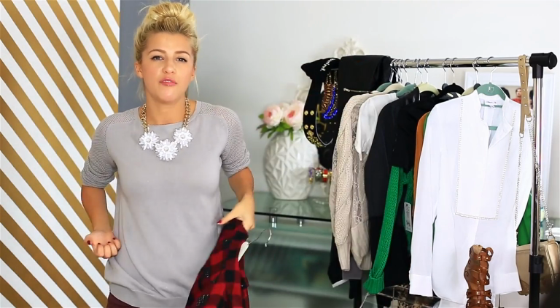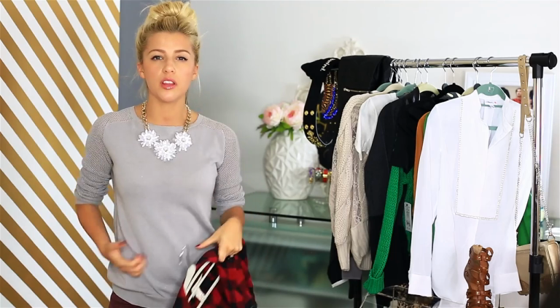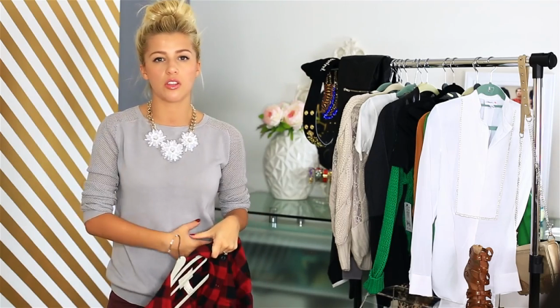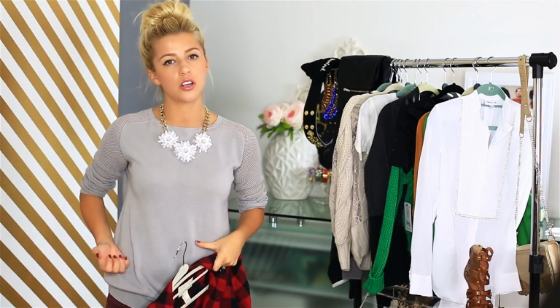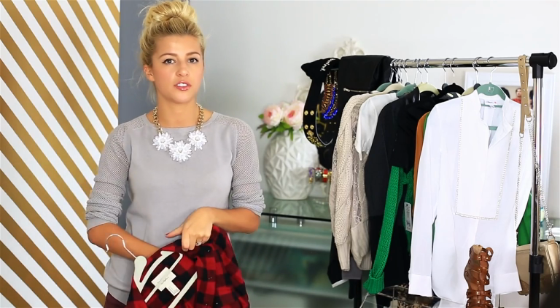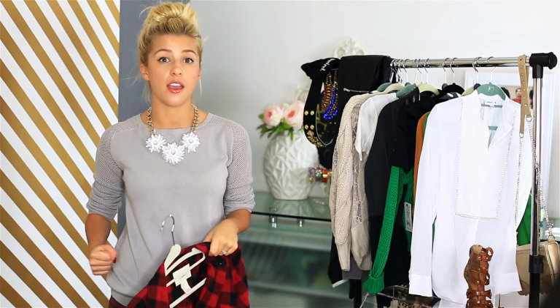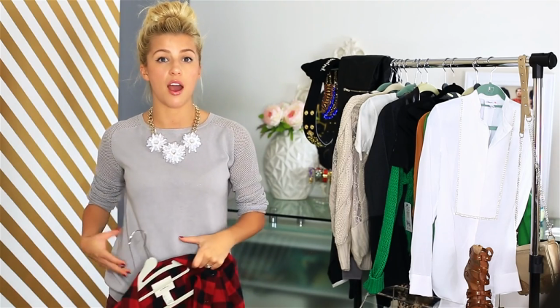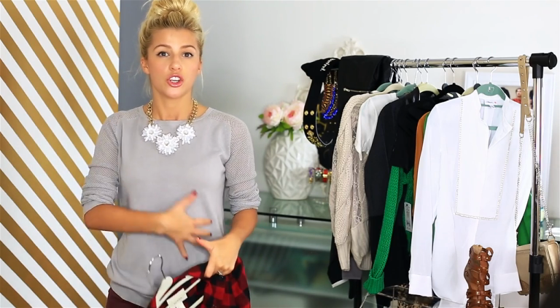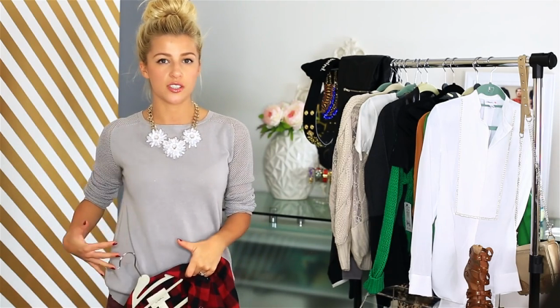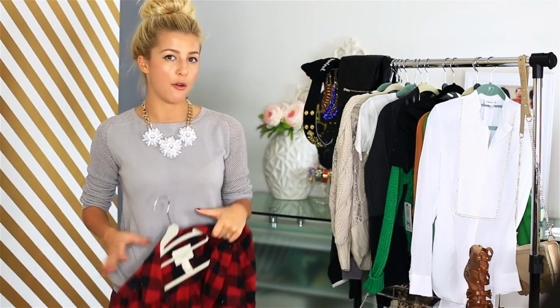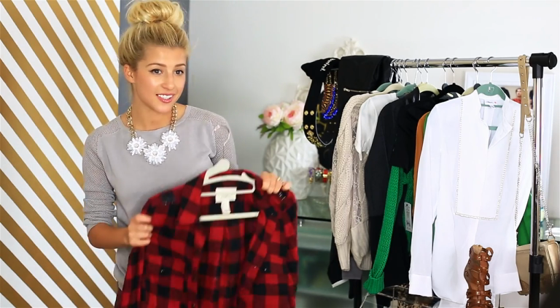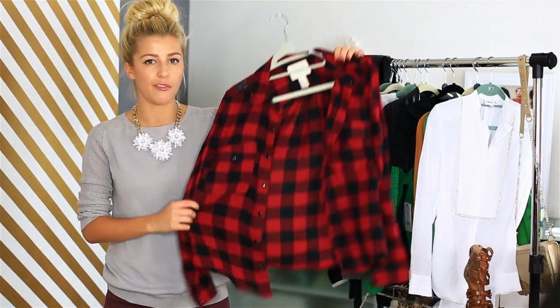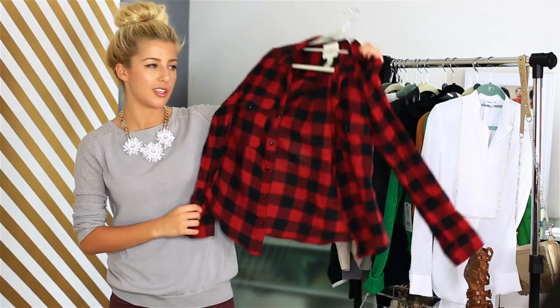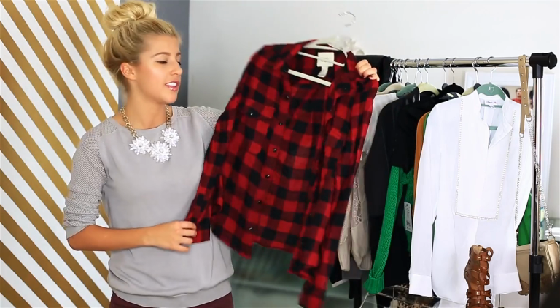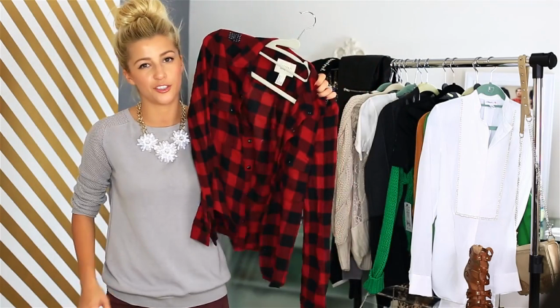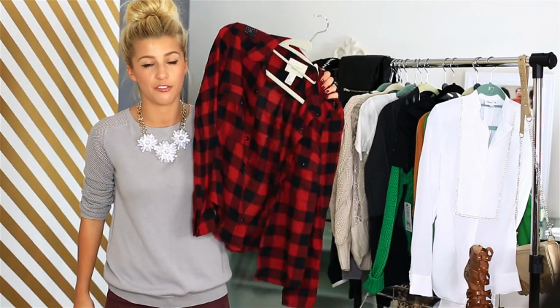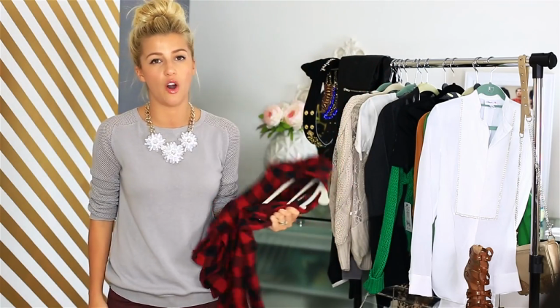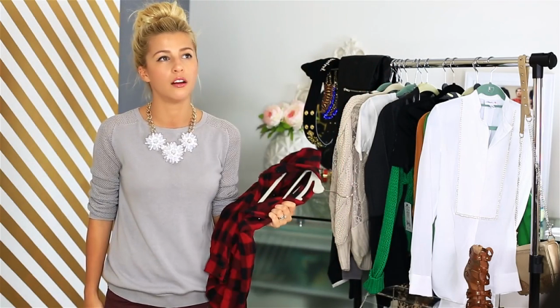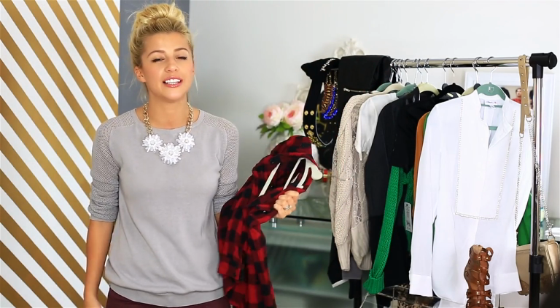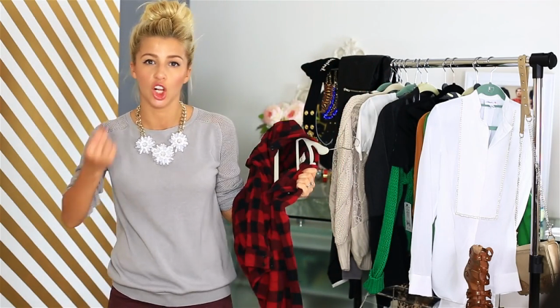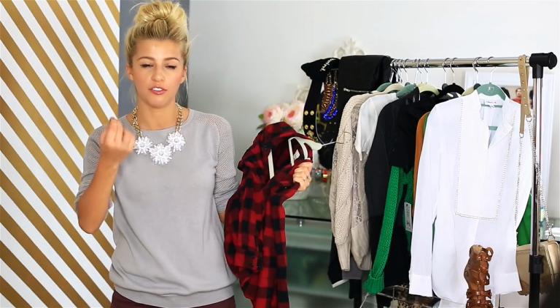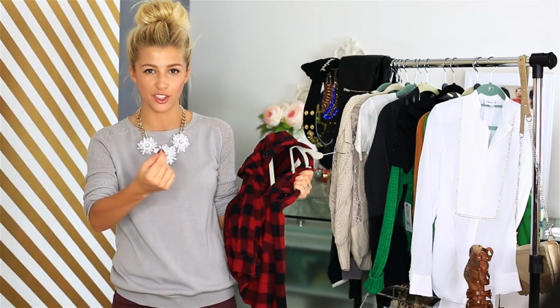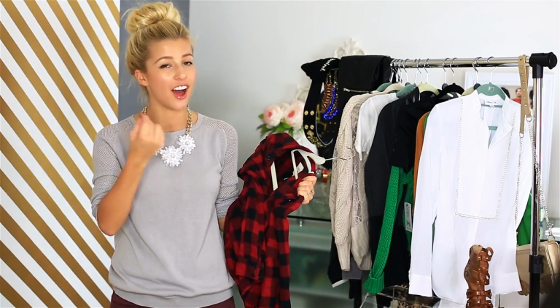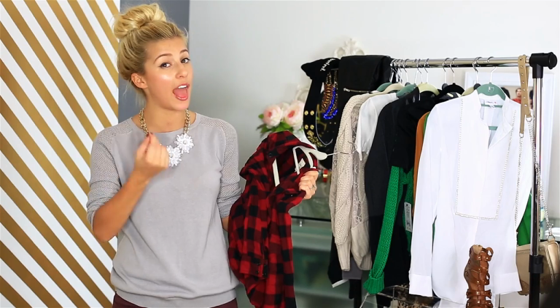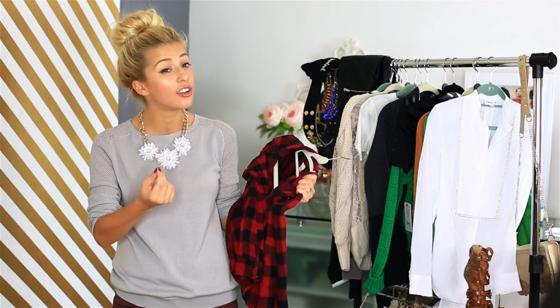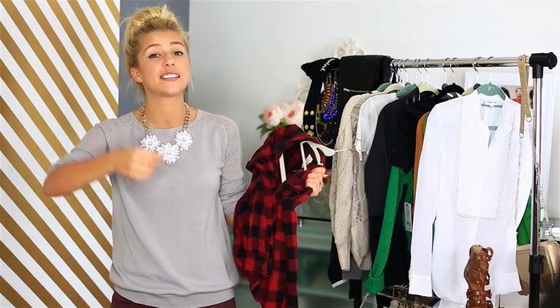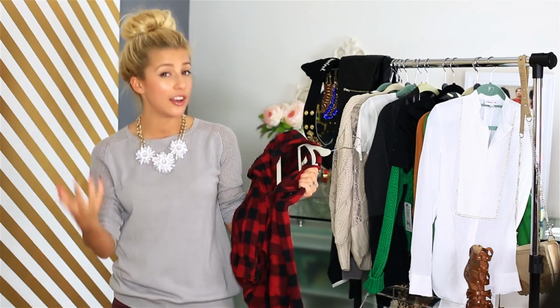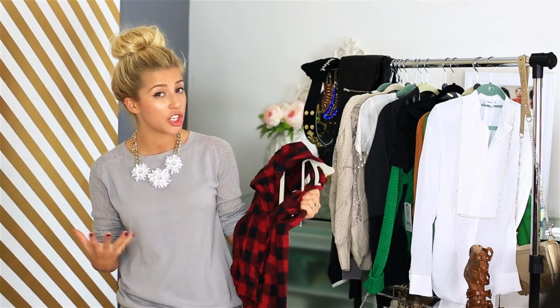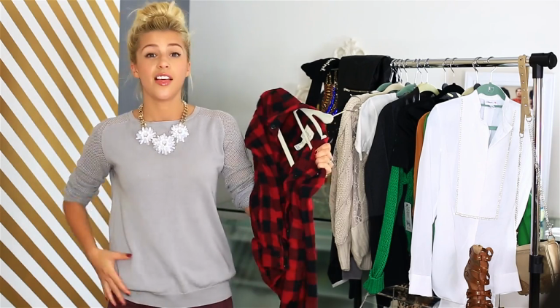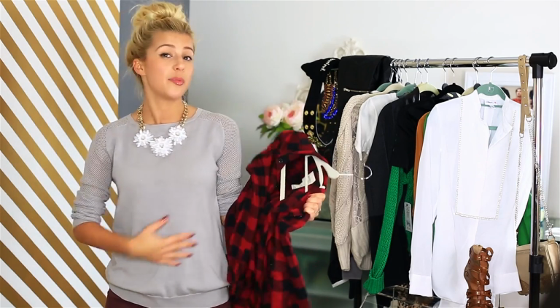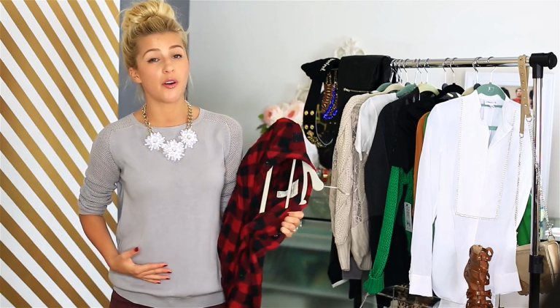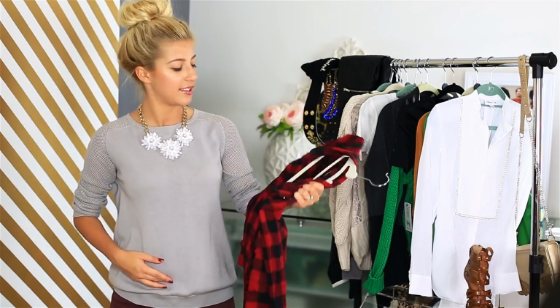I've been really loving the look of tying my shirts around my waist, so I've been using this flannel shirt that I've been tying around my waist.